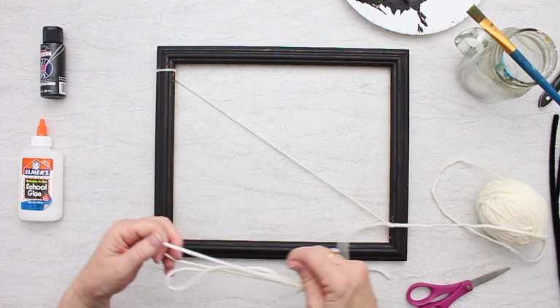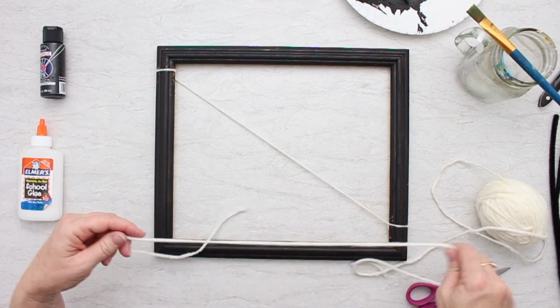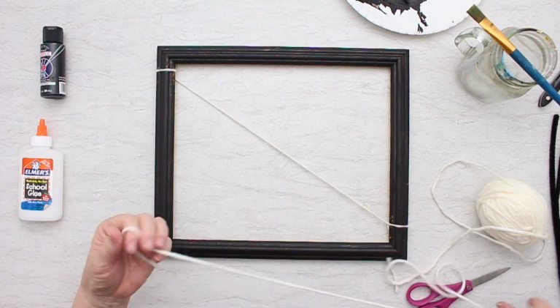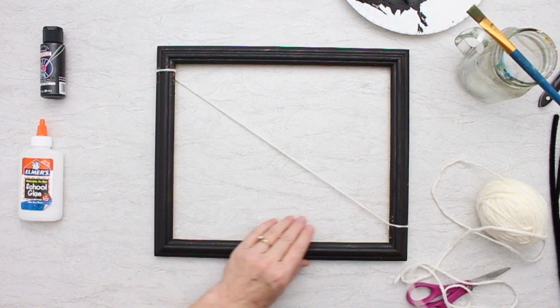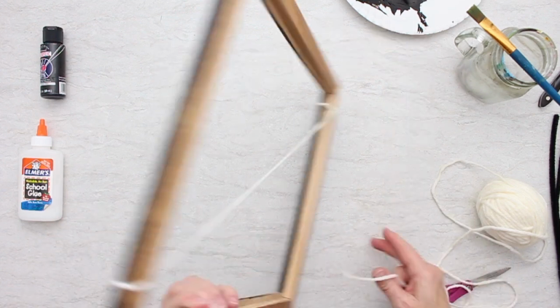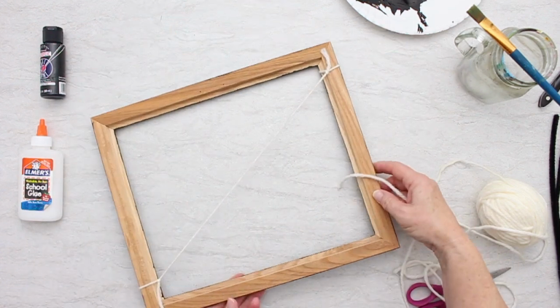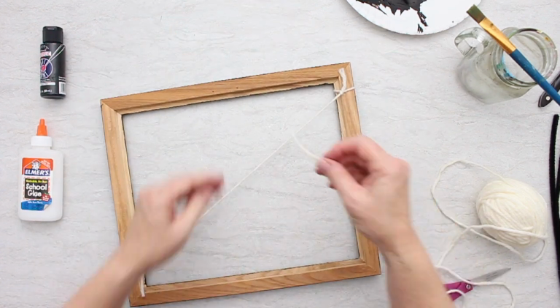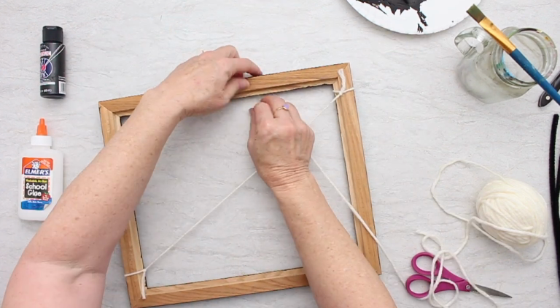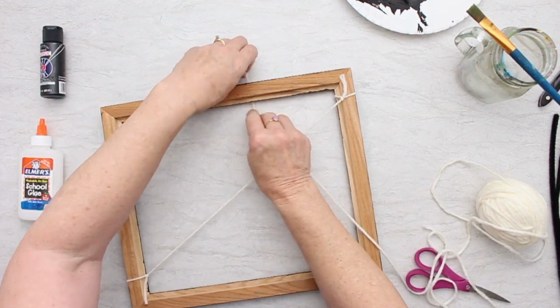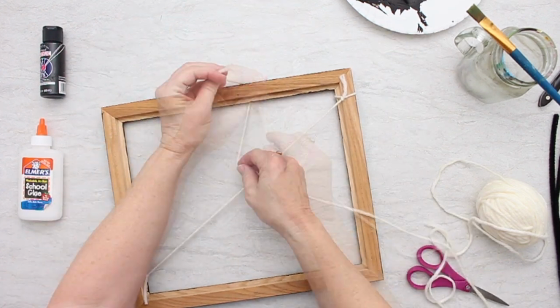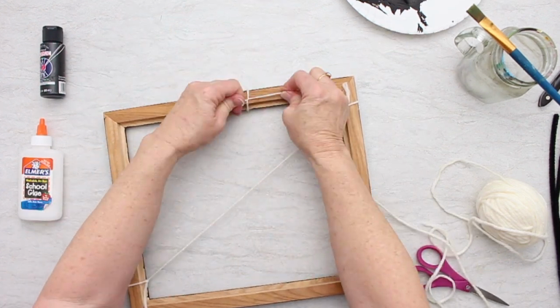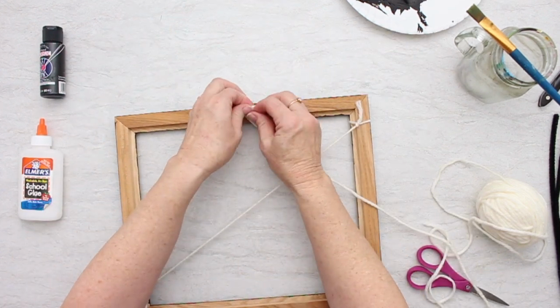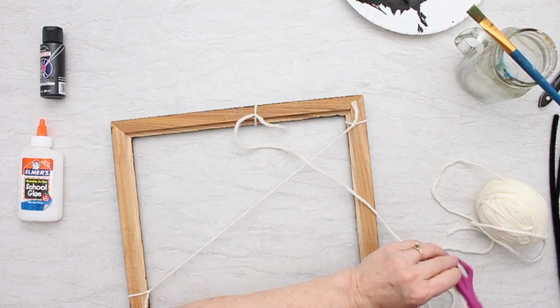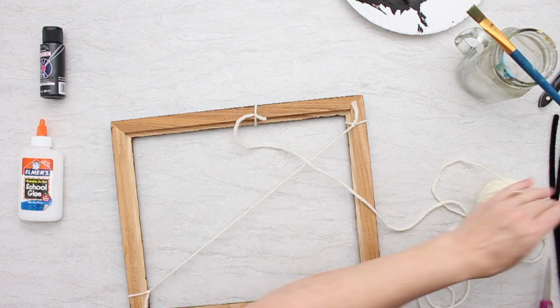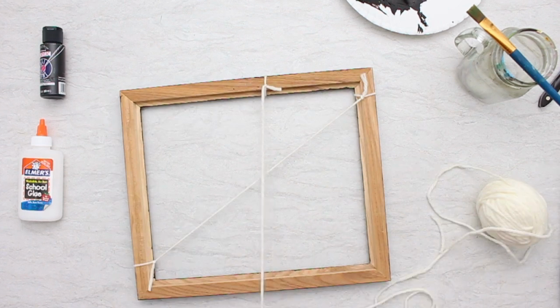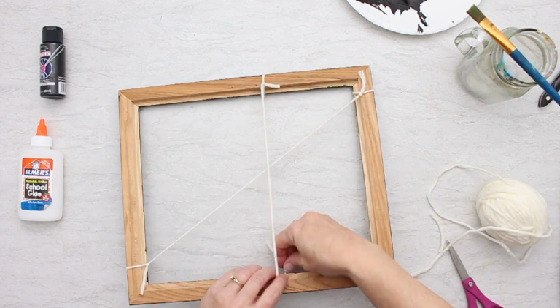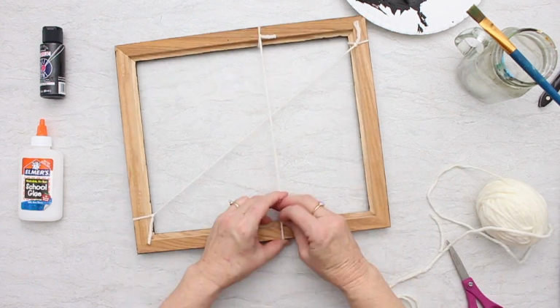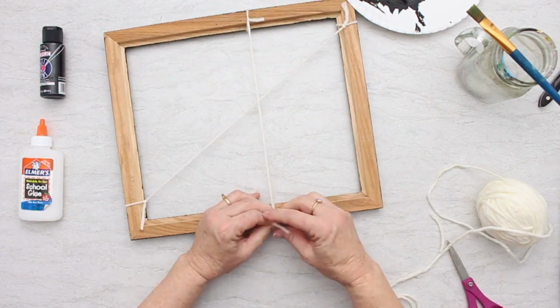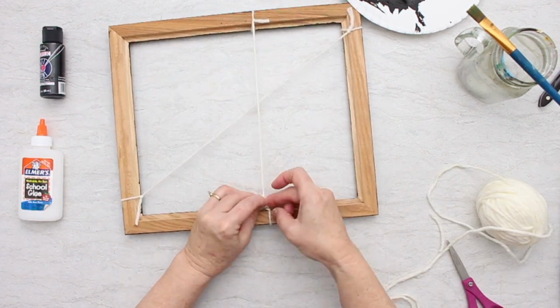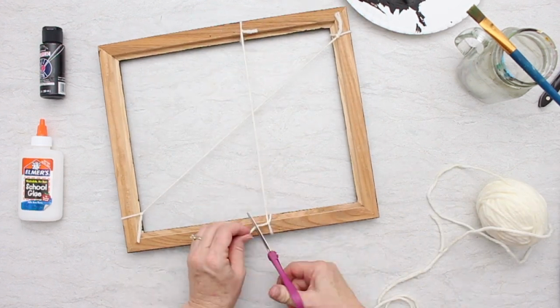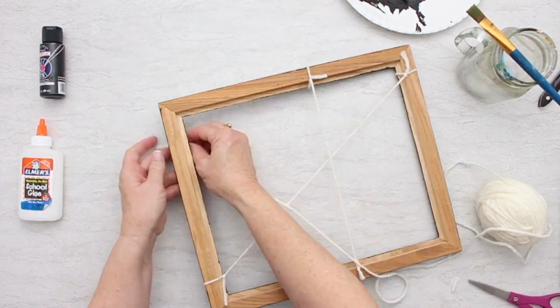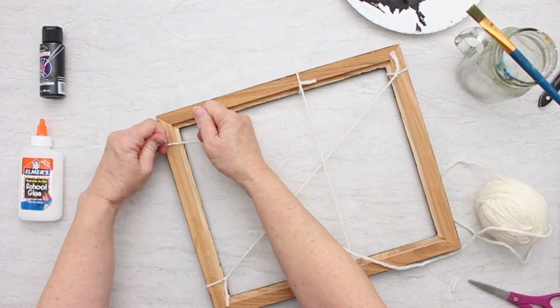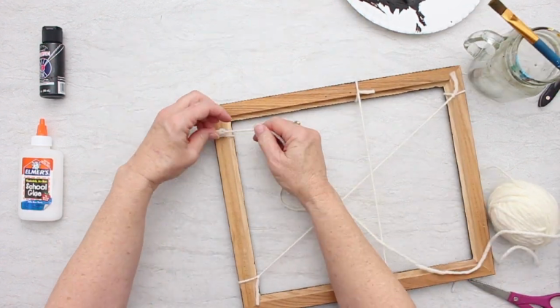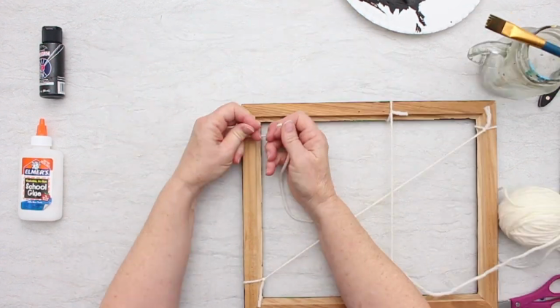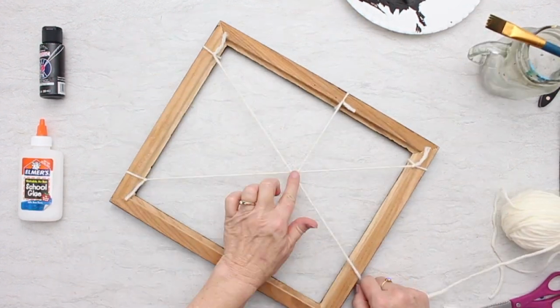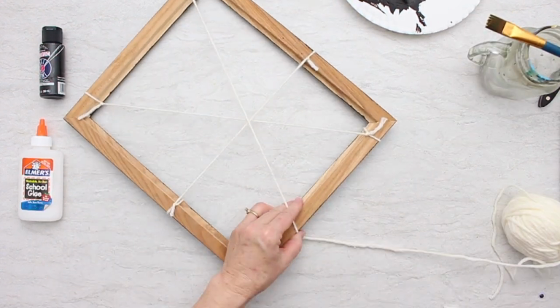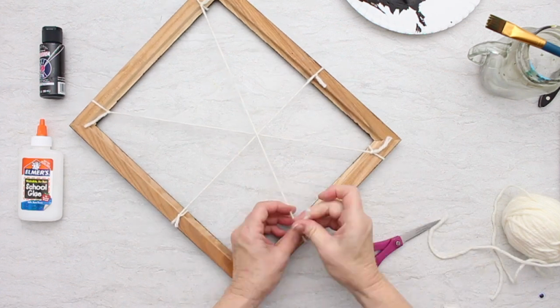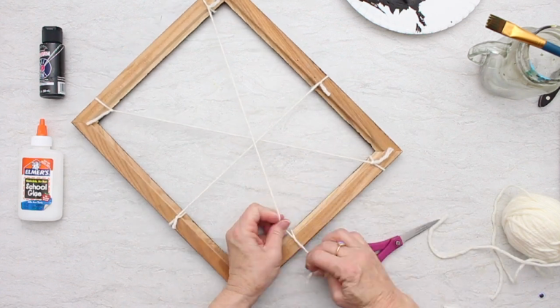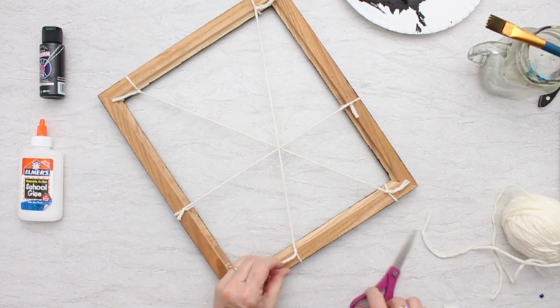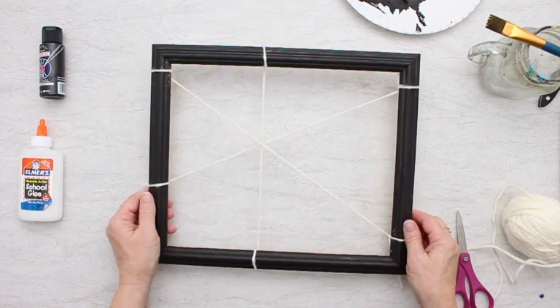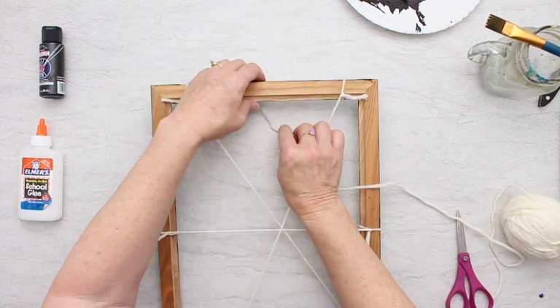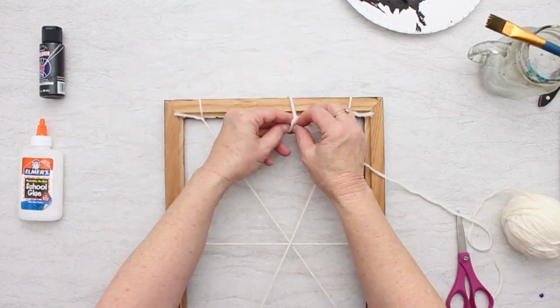Do several more. When I tie a knot, I just pull it around, go over and under, and over and under again, pull it tight, and clip the thread. See how I'm trying to get them to cross in a certain spot there?